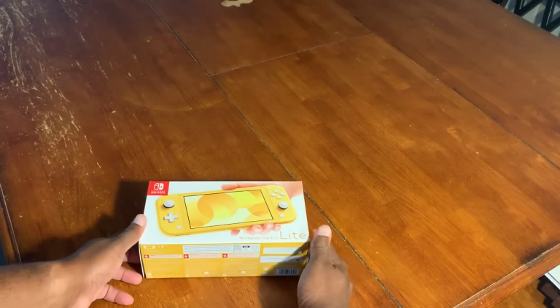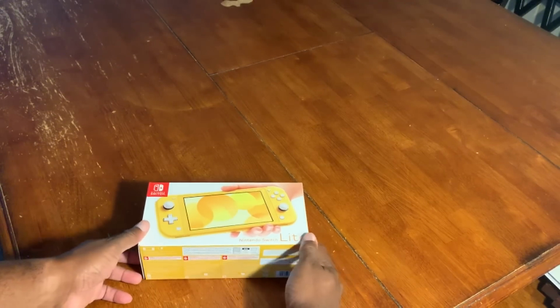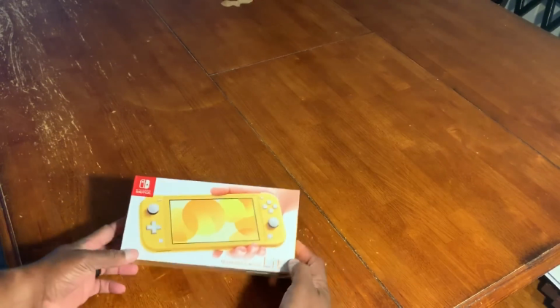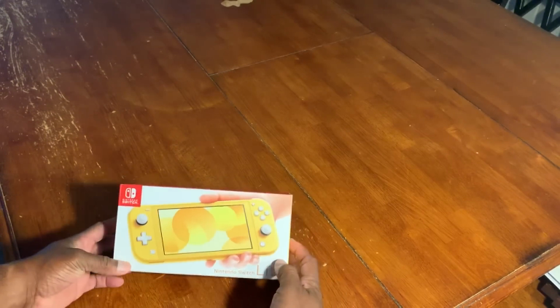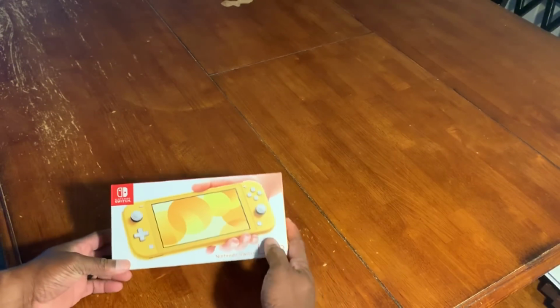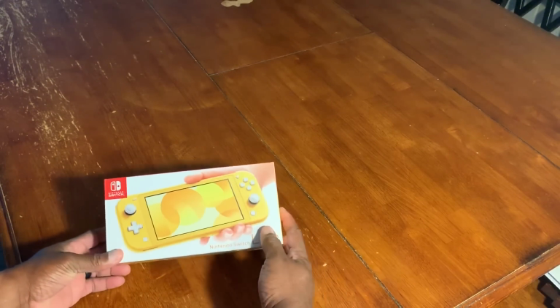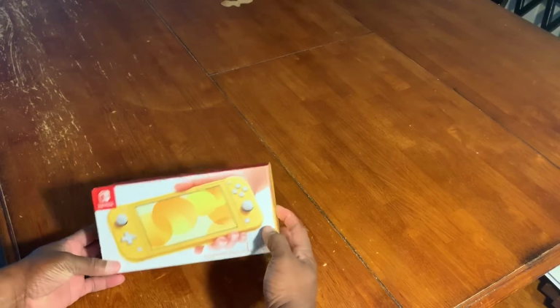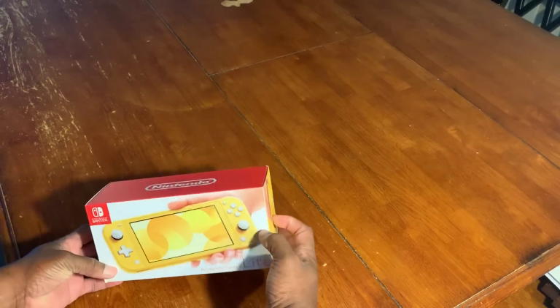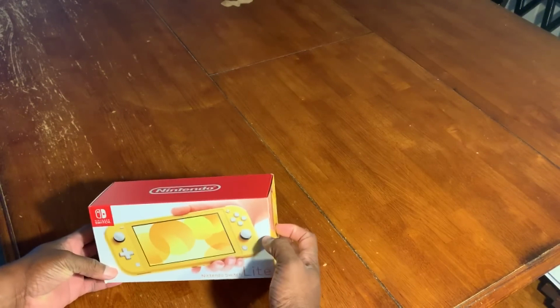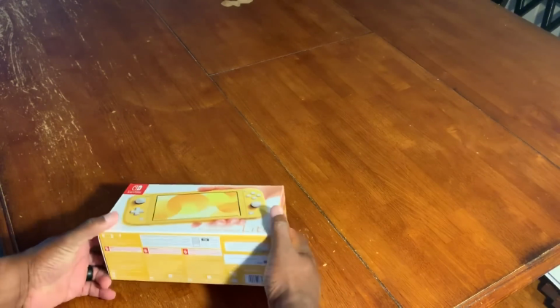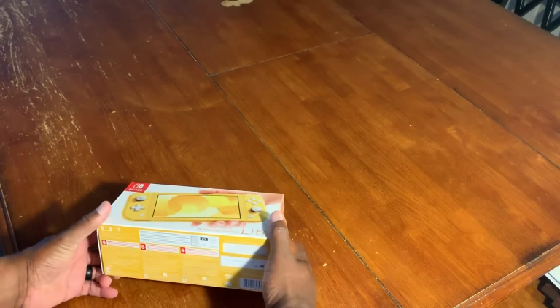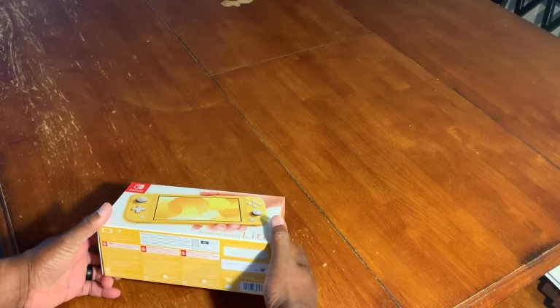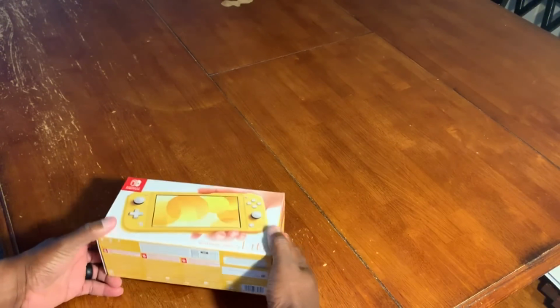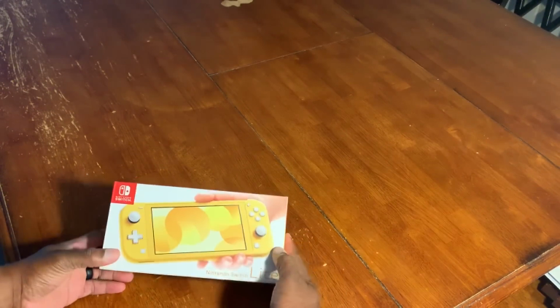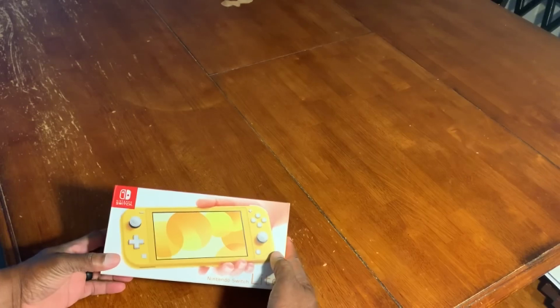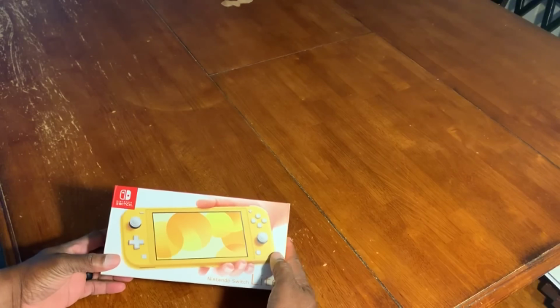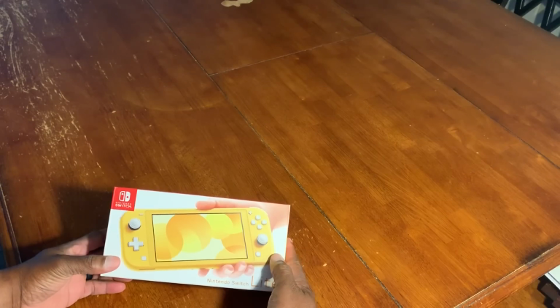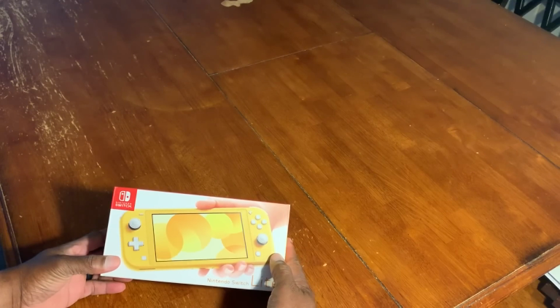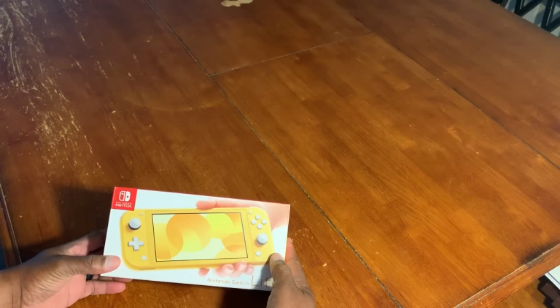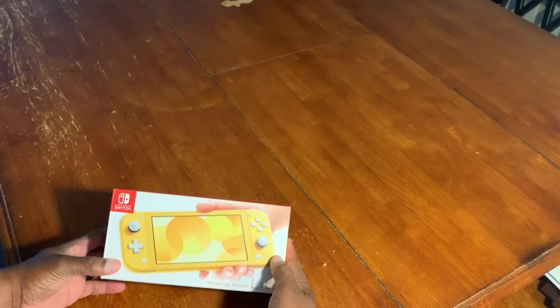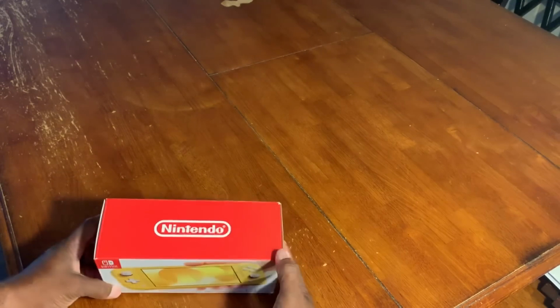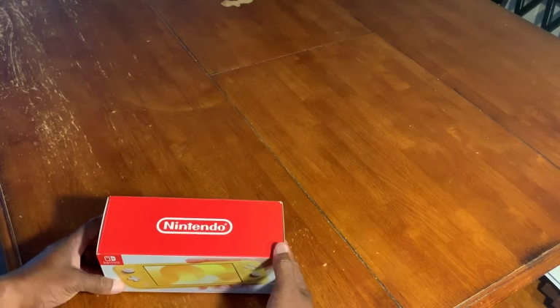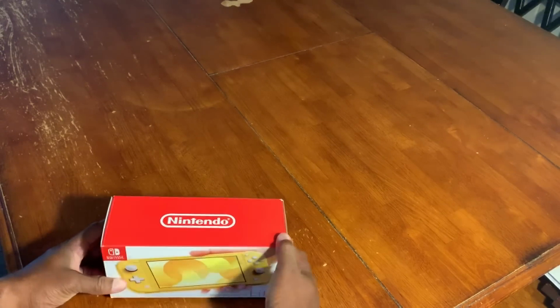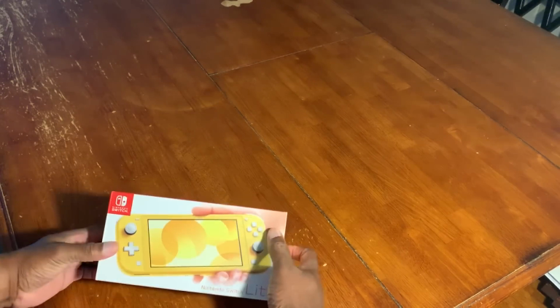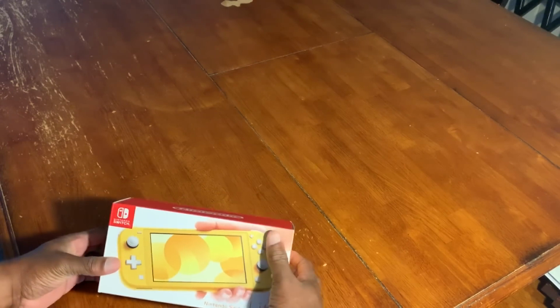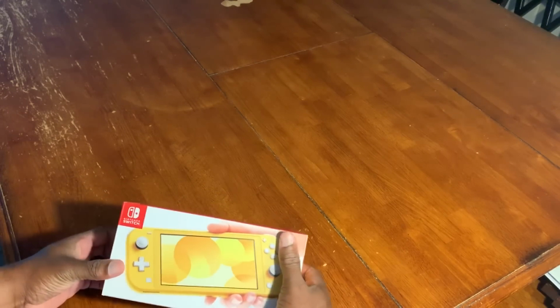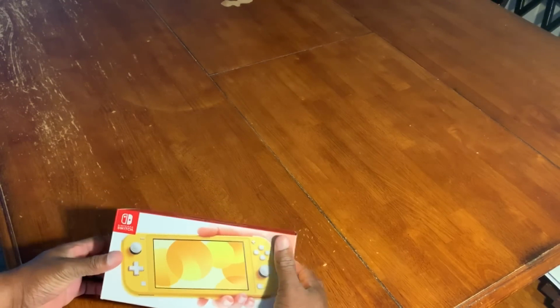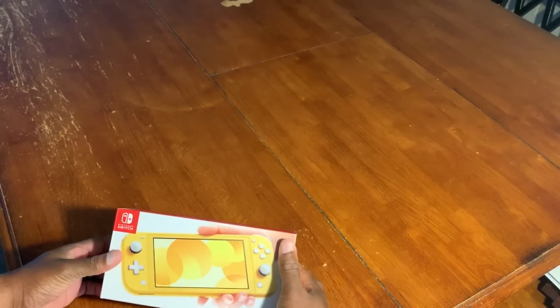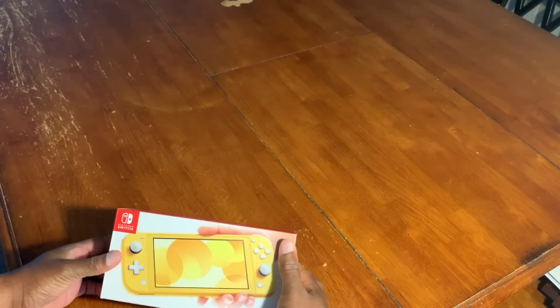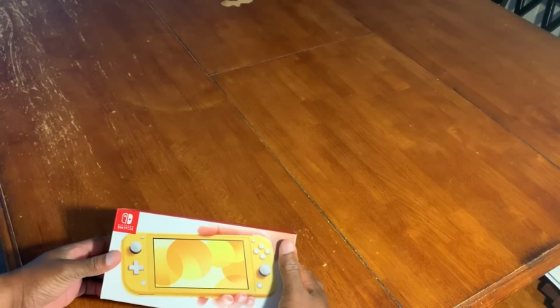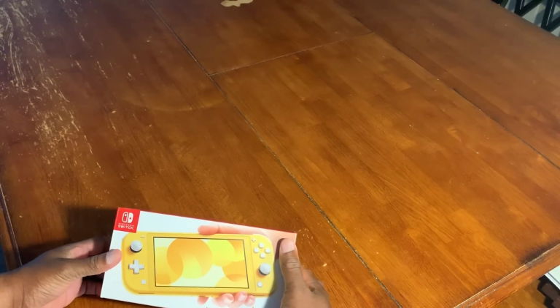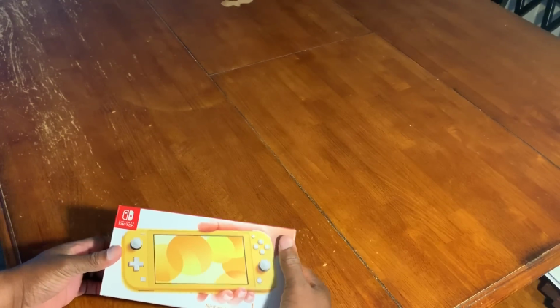All right, I thought I'd do a quick unboxing of the Nintendo Switch Lite — people have been asking for it, so I thought I'd go ahead and do it. Let's crack this bad boy open.